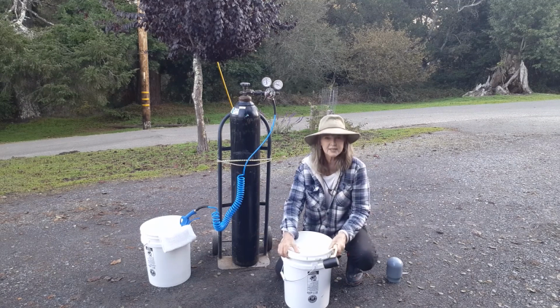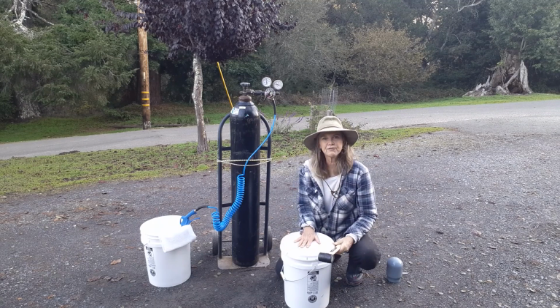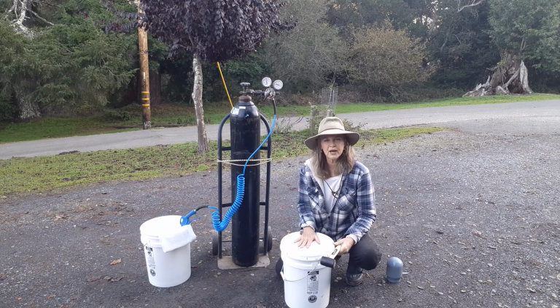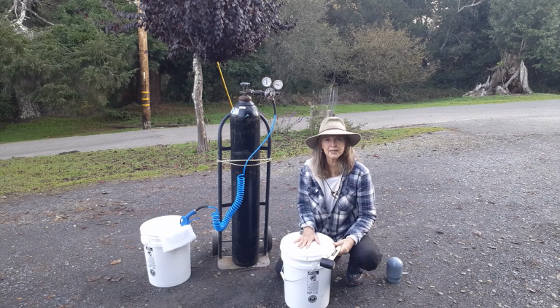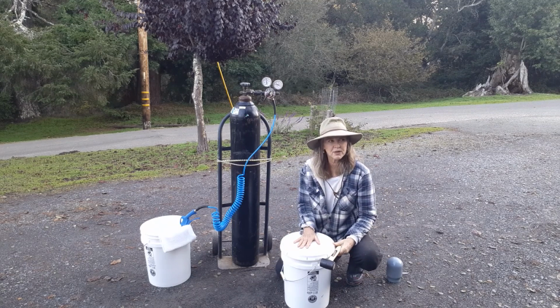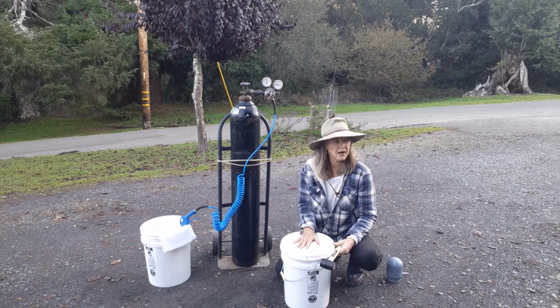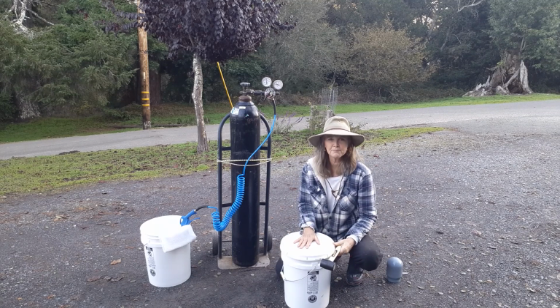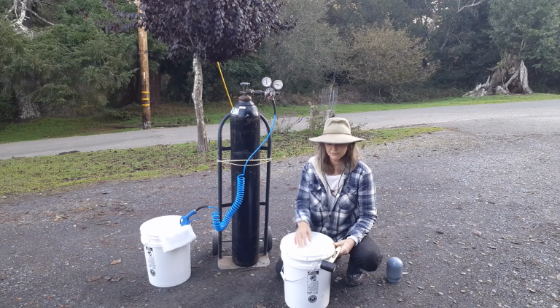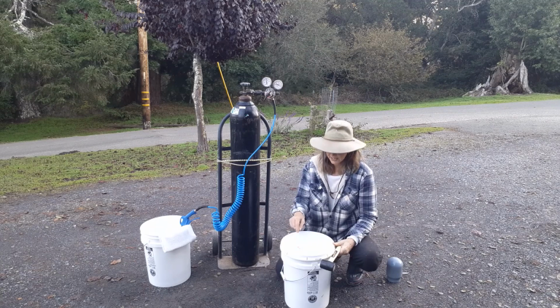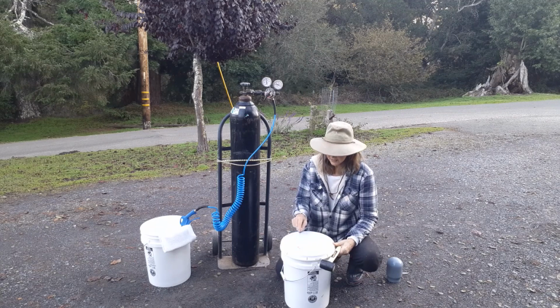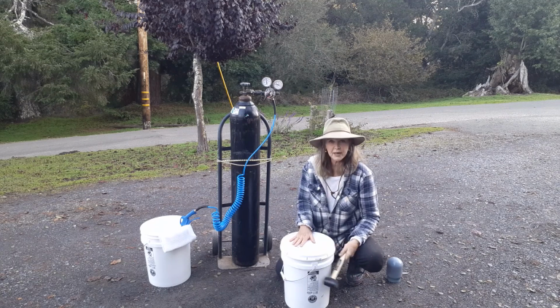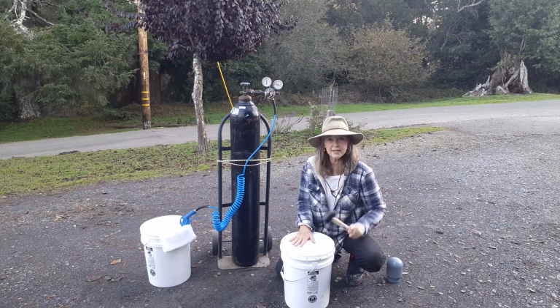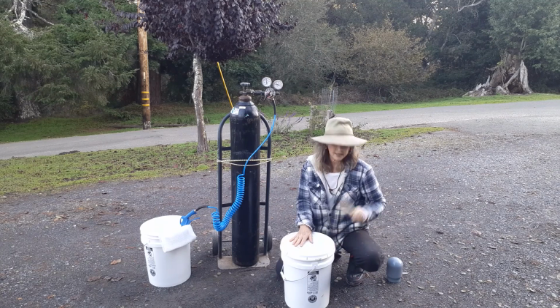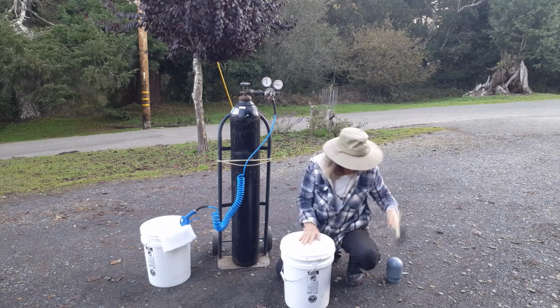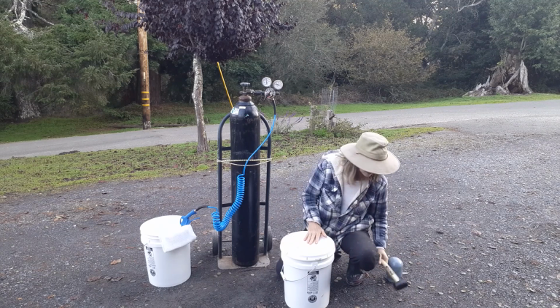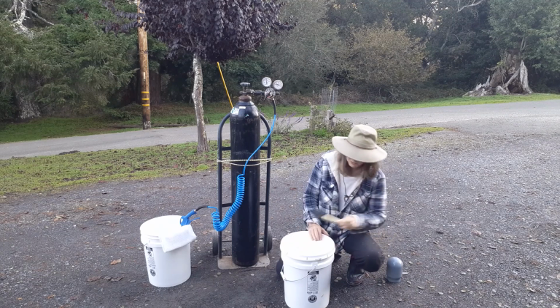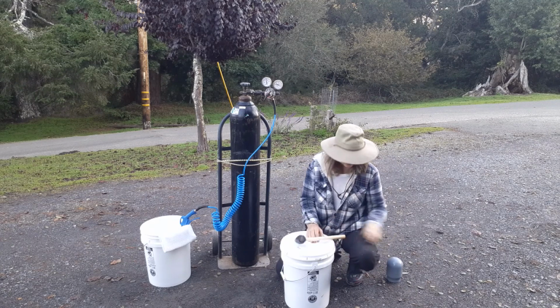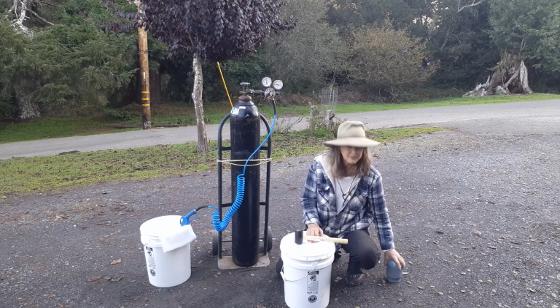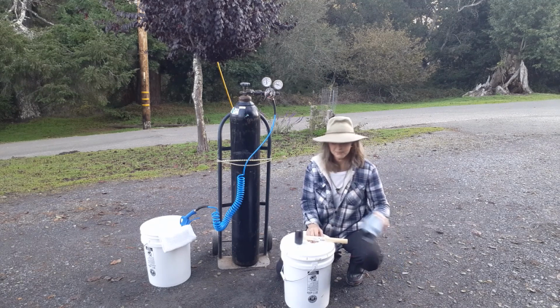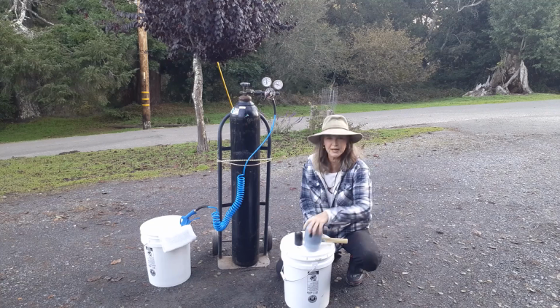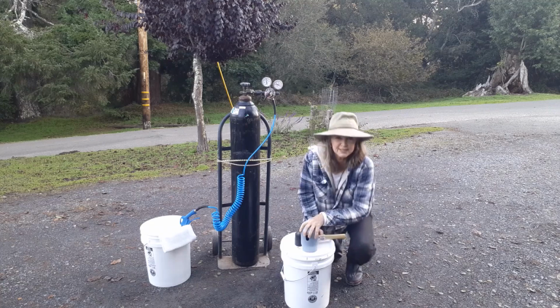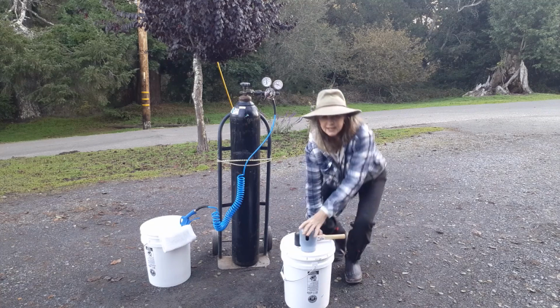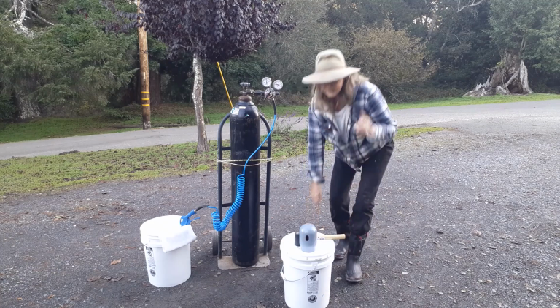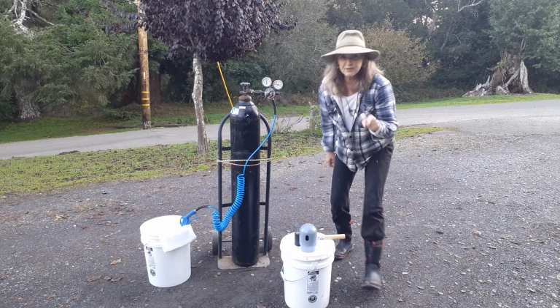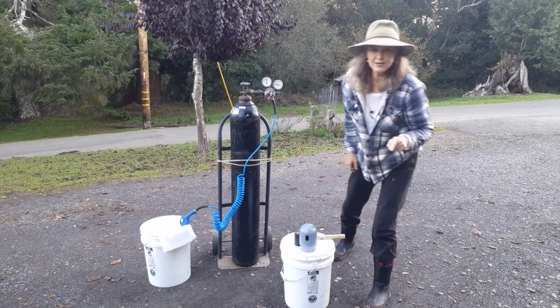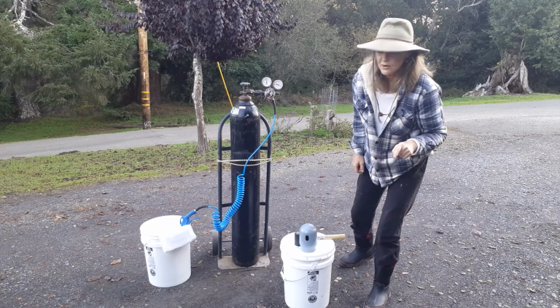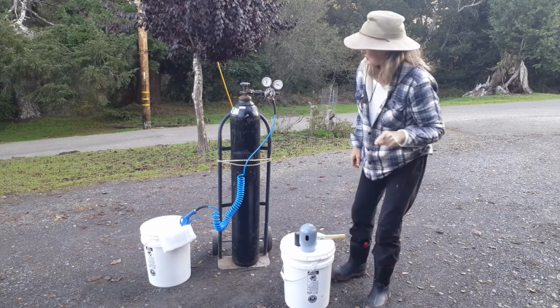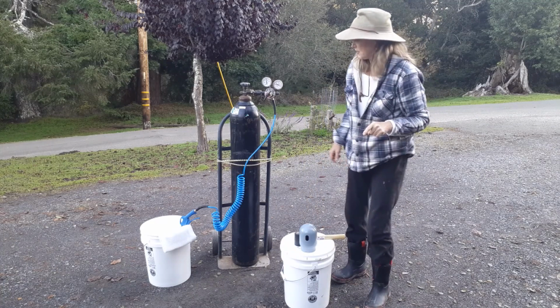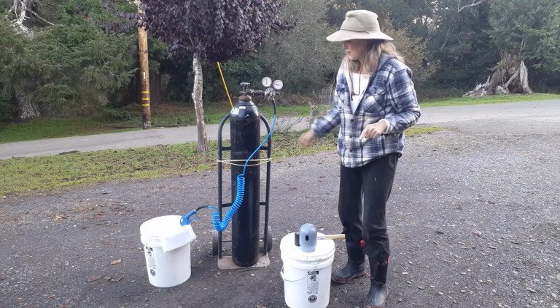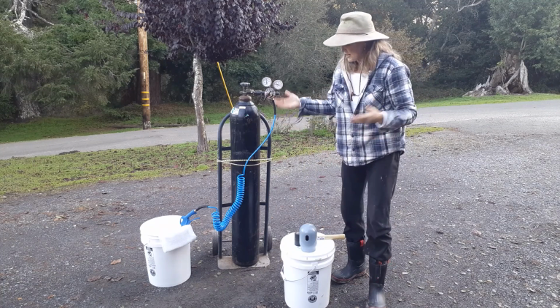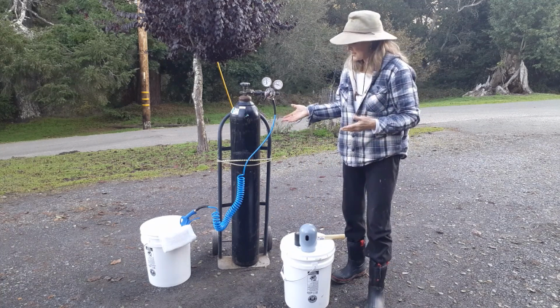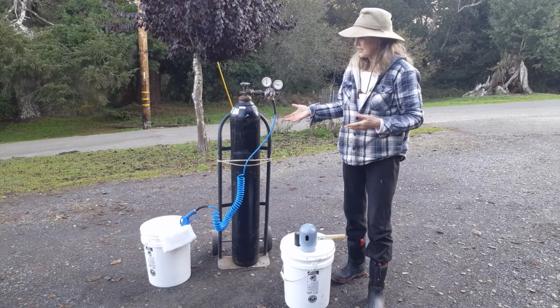This is a food grade bucket. They're running about eight bucks for a bucket and a lid and they're hard to find, so you want to get shopping on buckets. That's another video I'll get into a little bit later, but that's basically it.